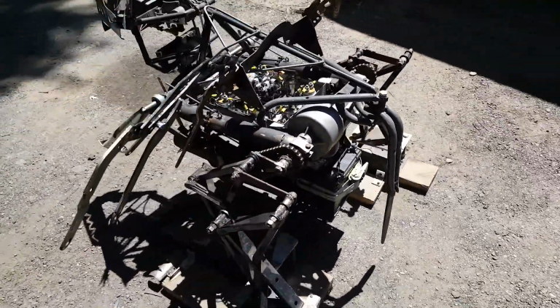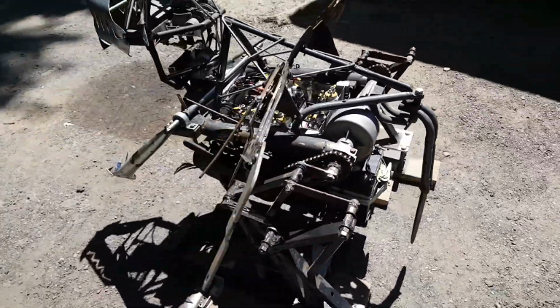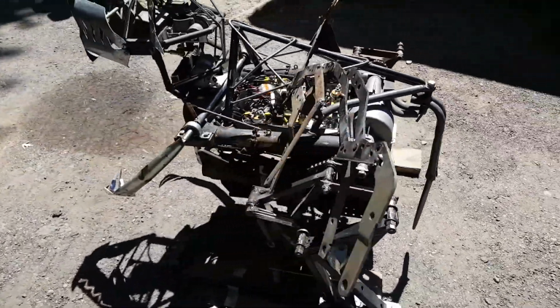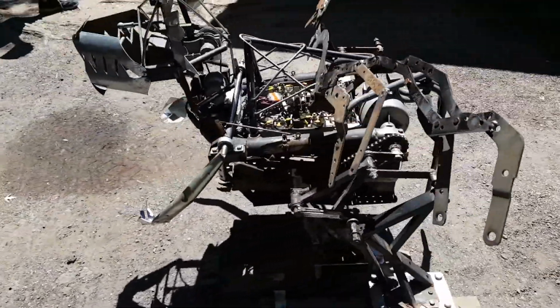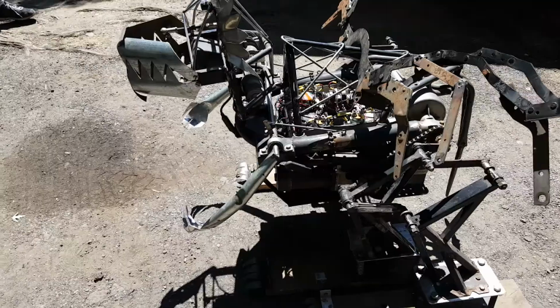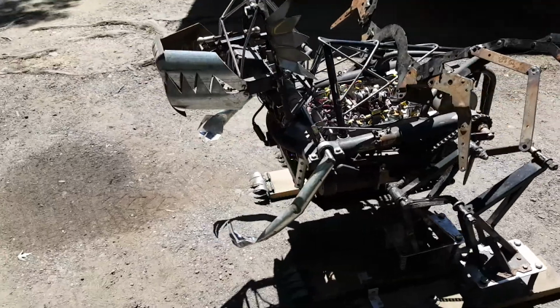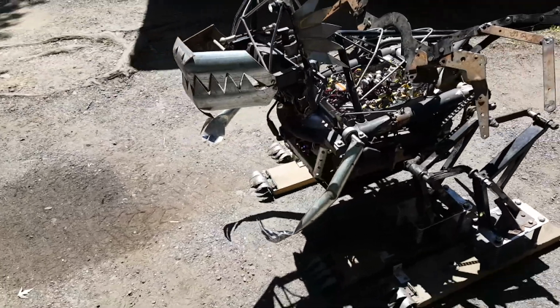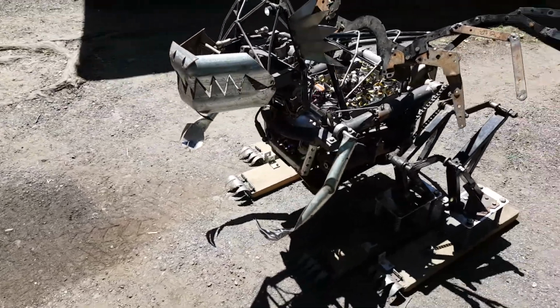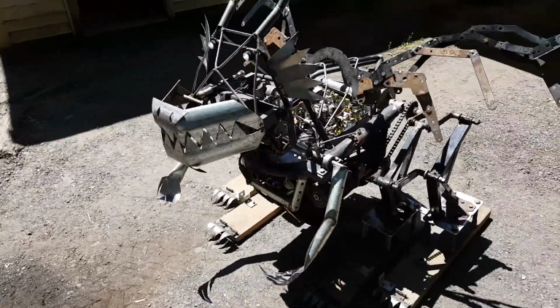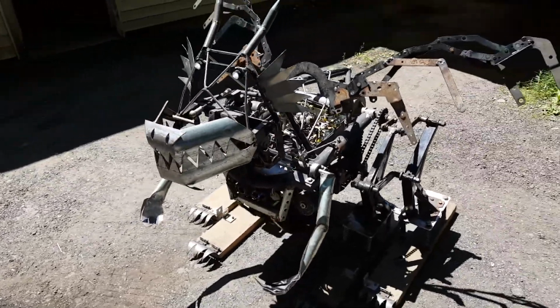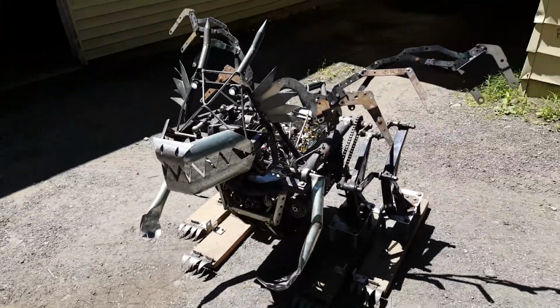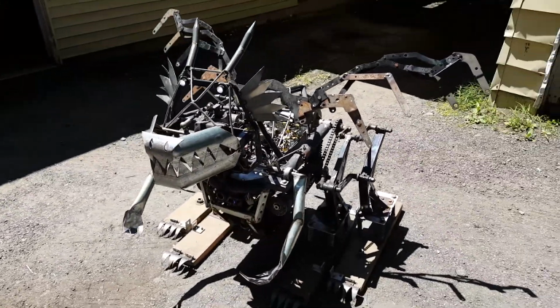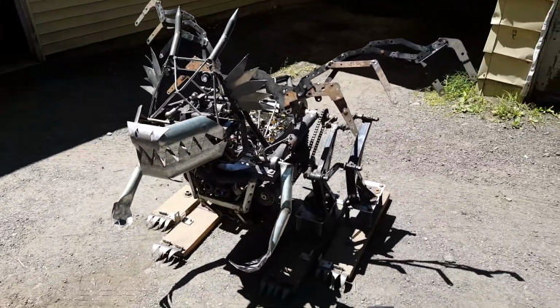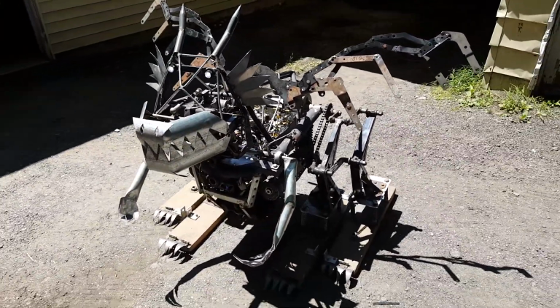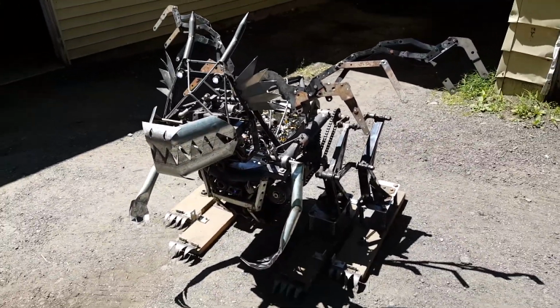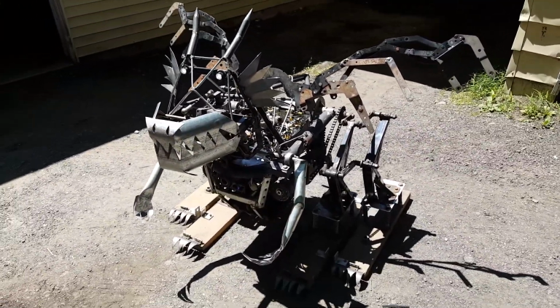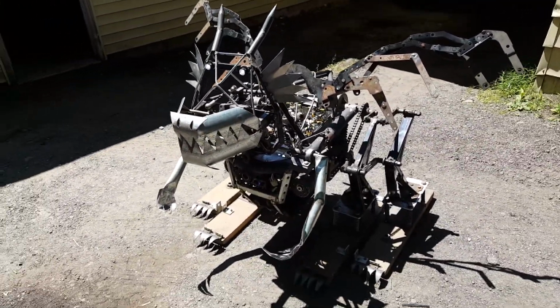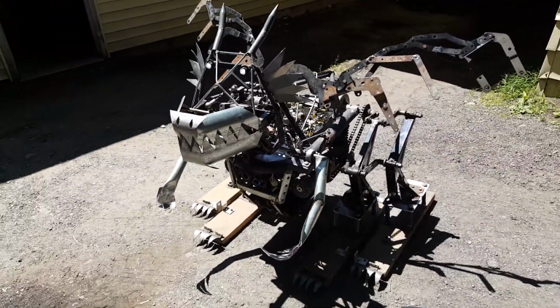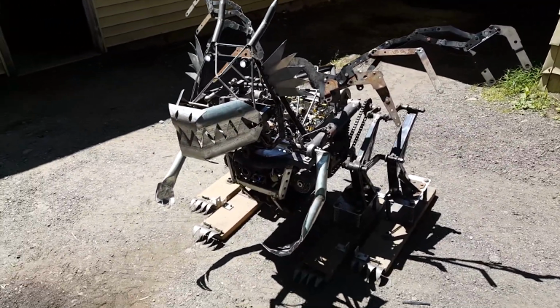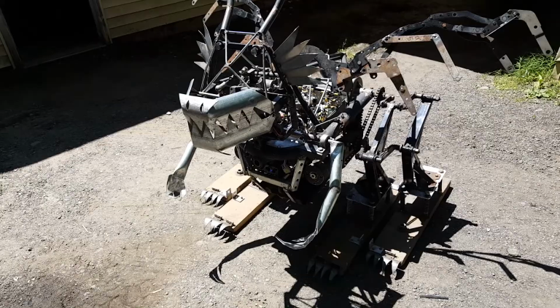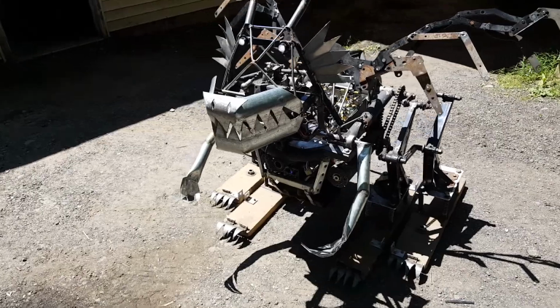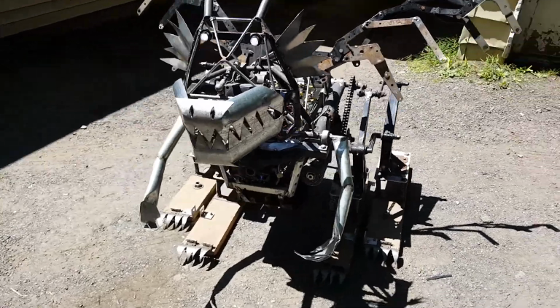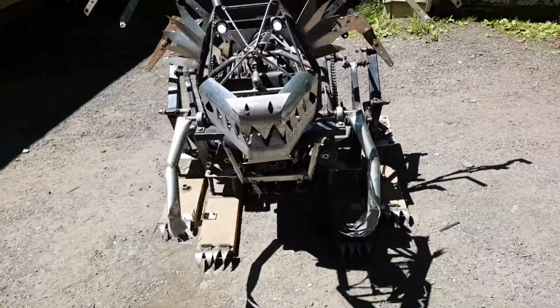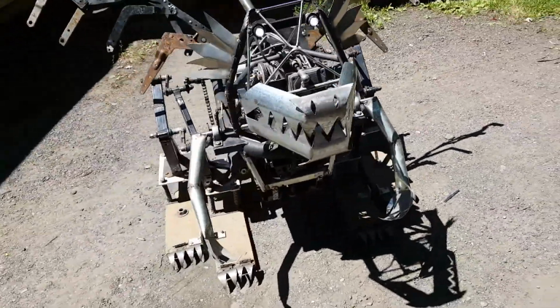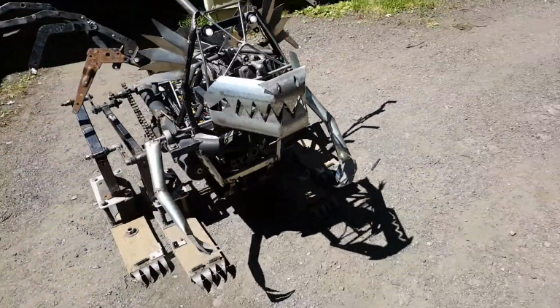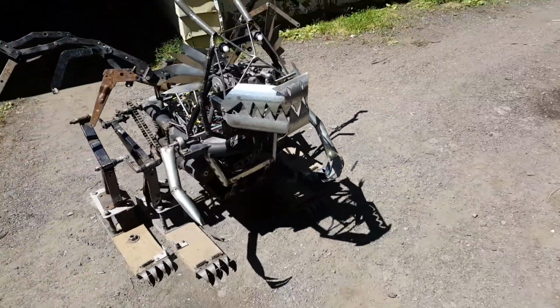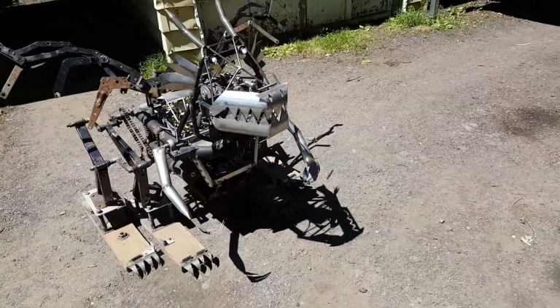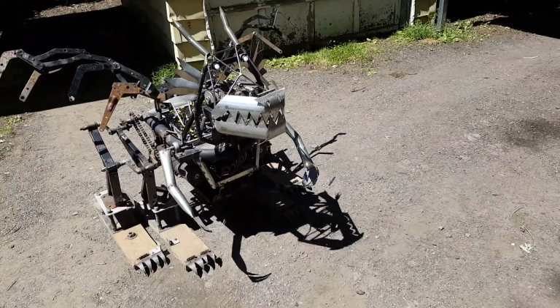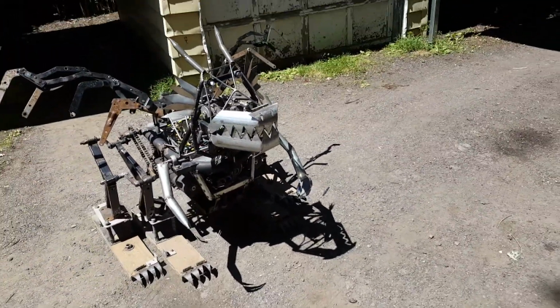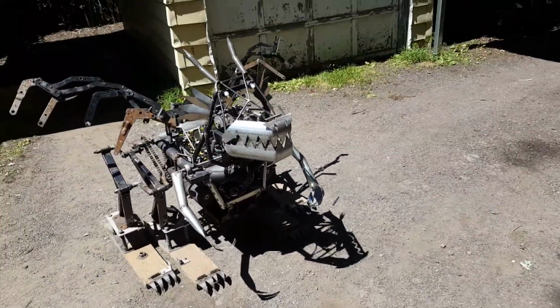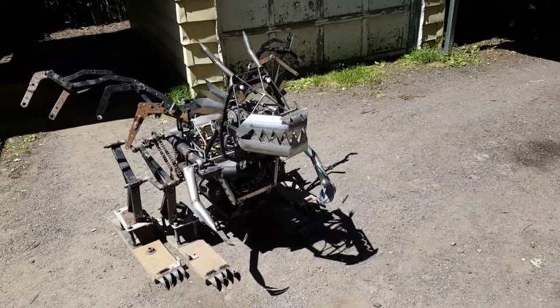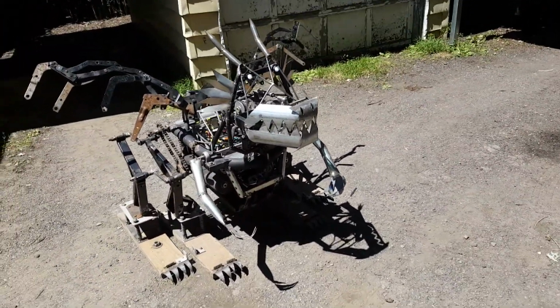It has a louder growl on it. Ready? Do the growl. Do the mouth and stuff.